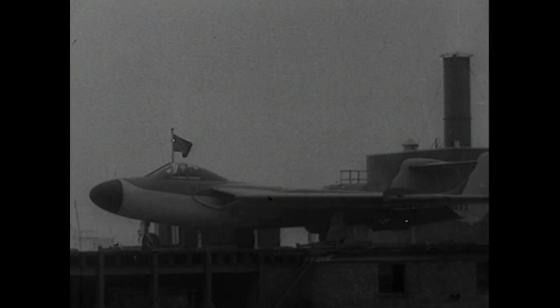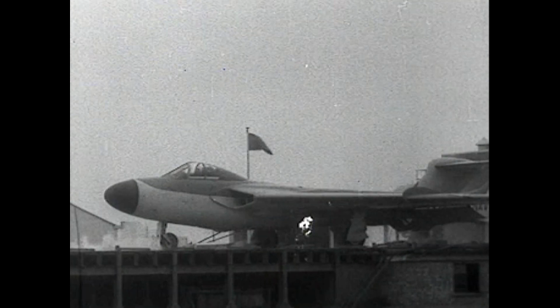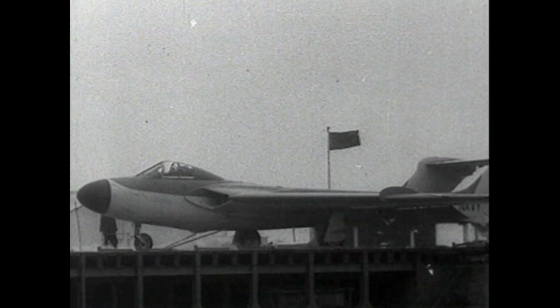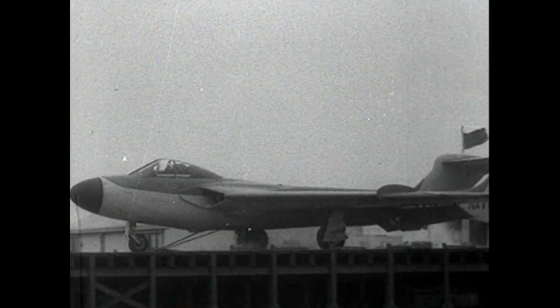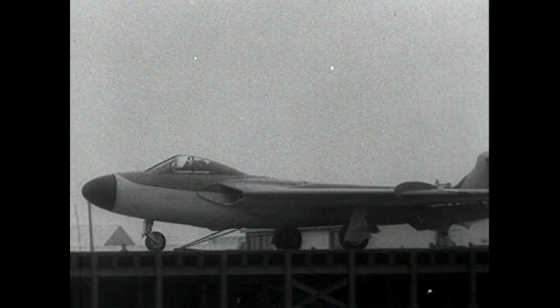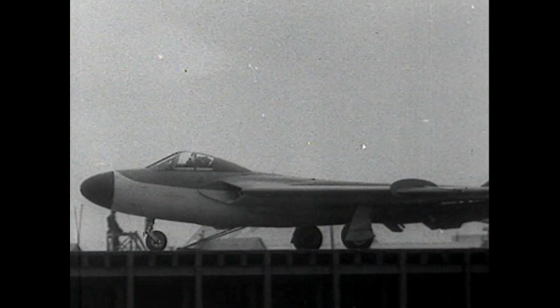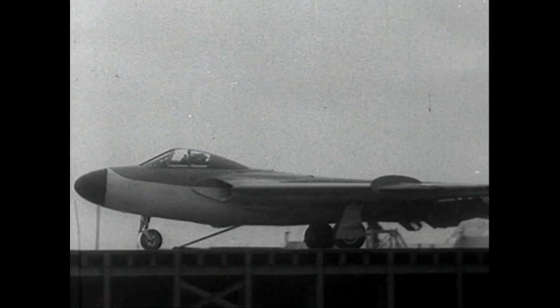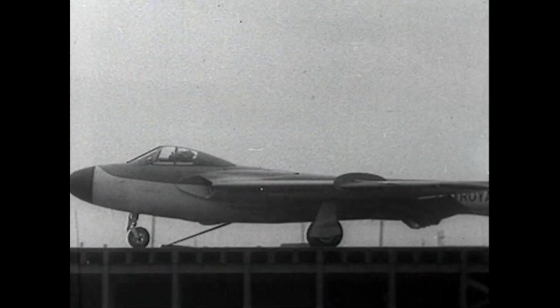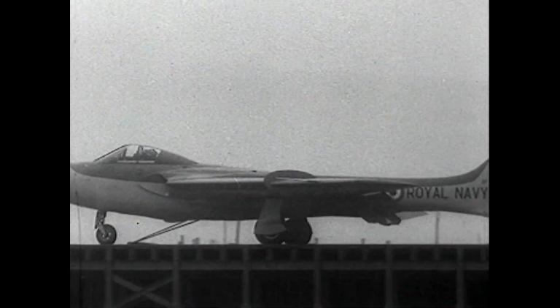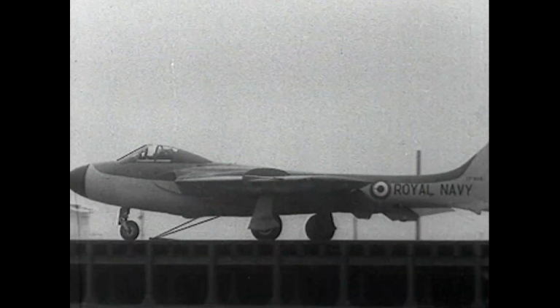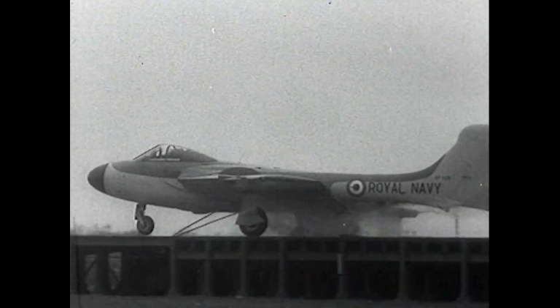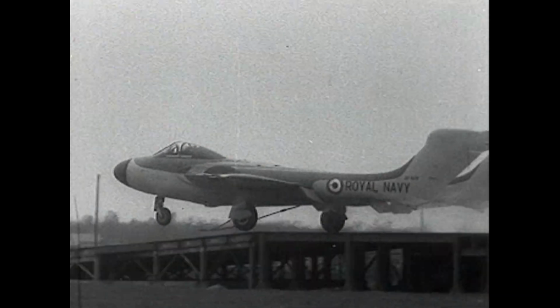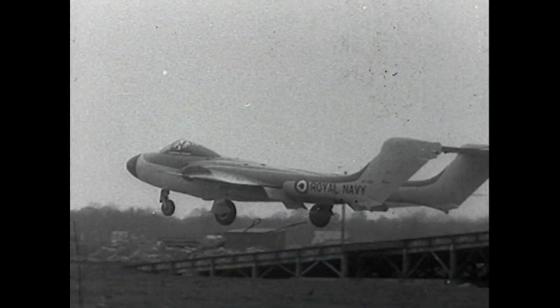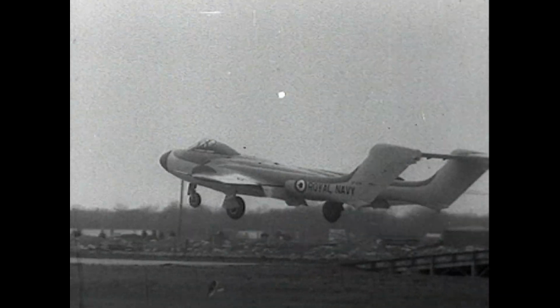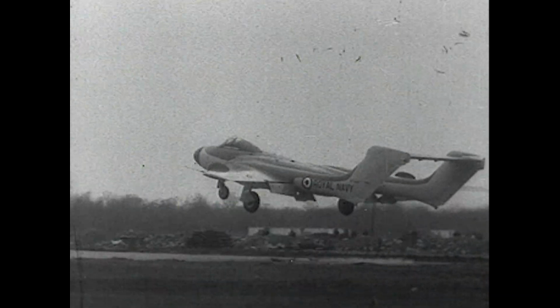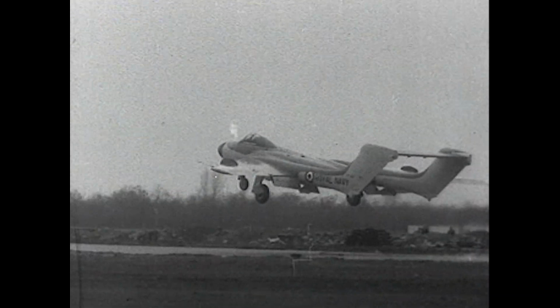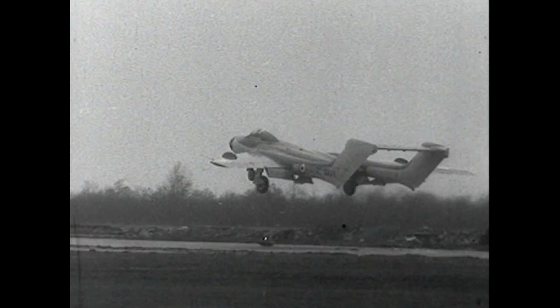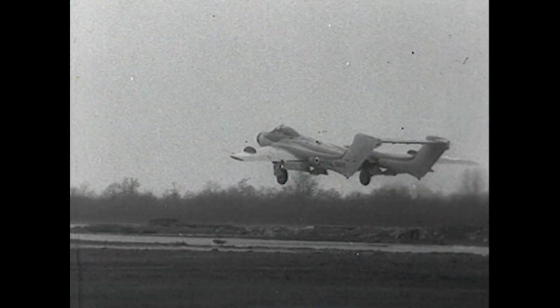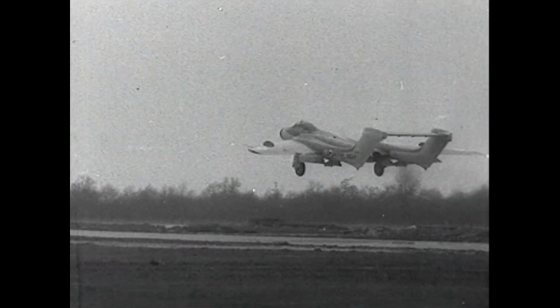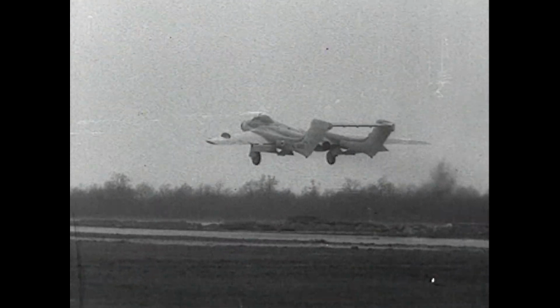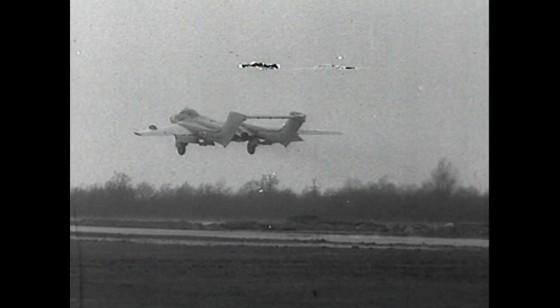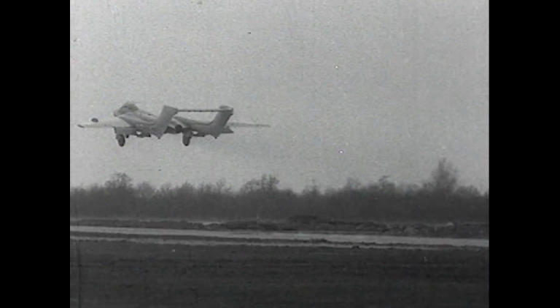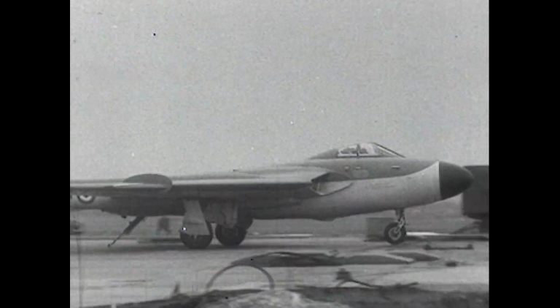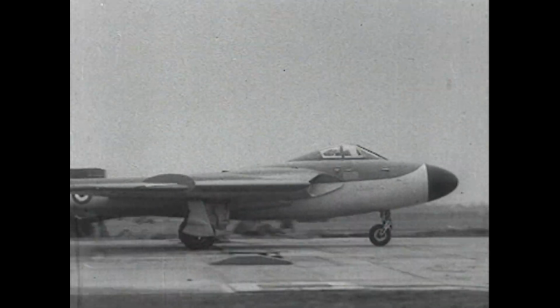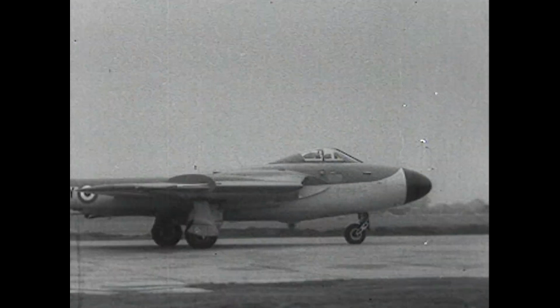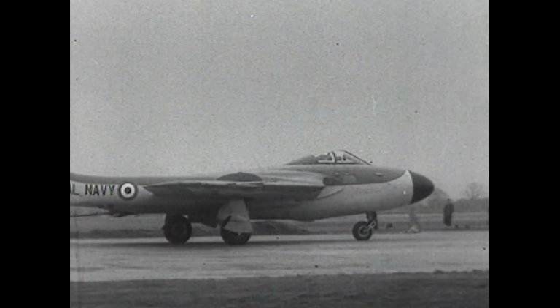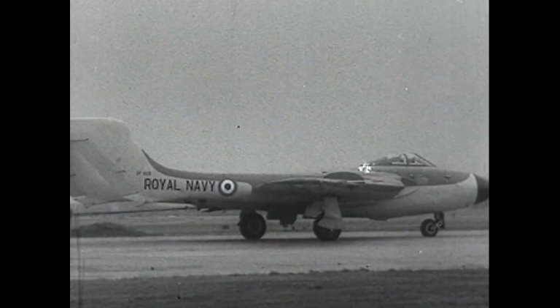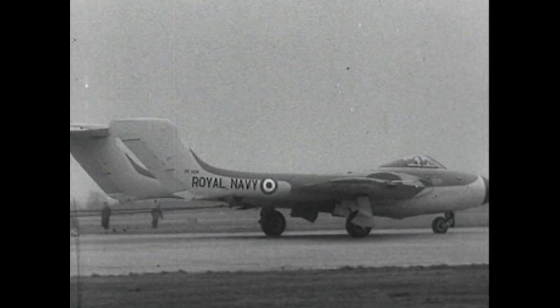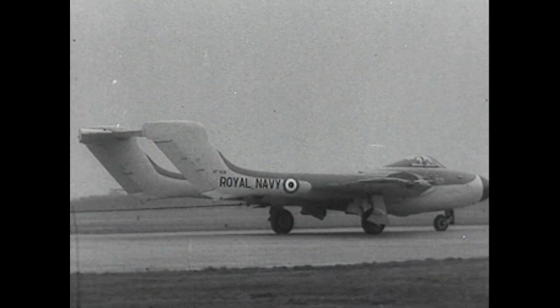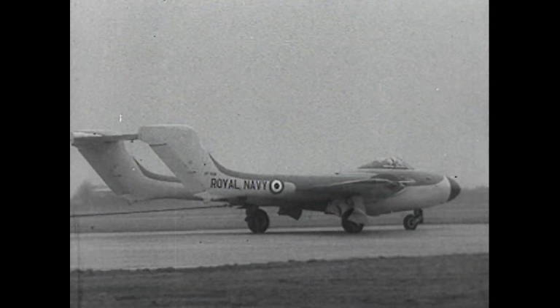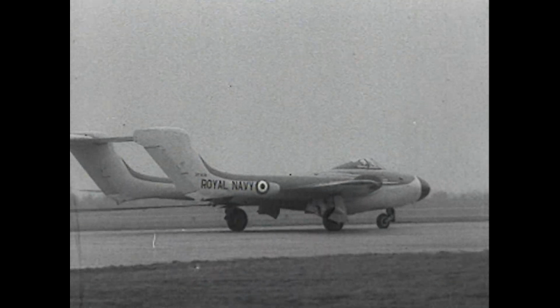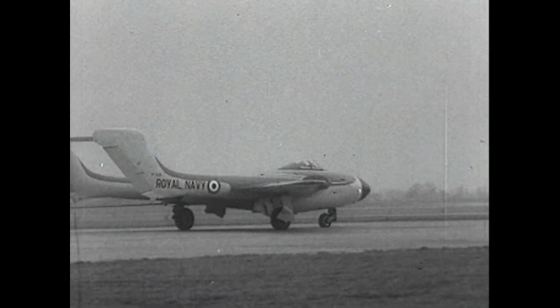A de Havilland Sea Vixen, which replaced the Venom, is doing tests on the steam catapult — the Navy's first swept-back wing two-seat fighter. Arrestor trials are also being carried out at Bedford. The year is 1956.